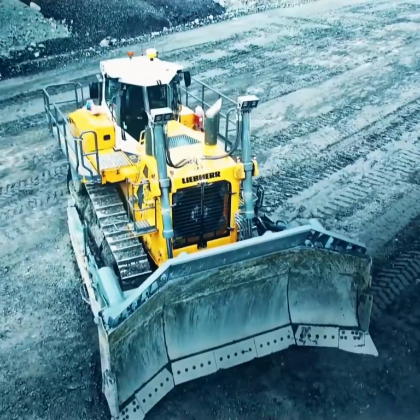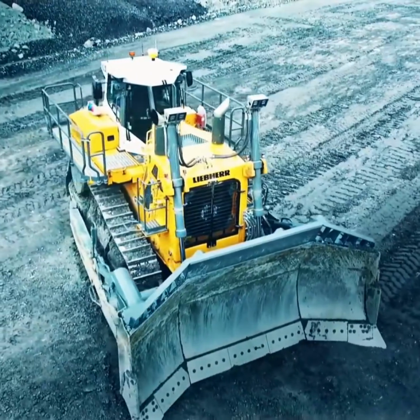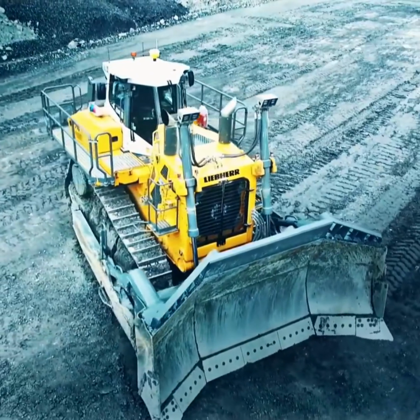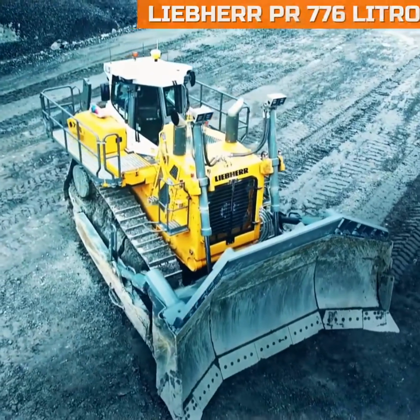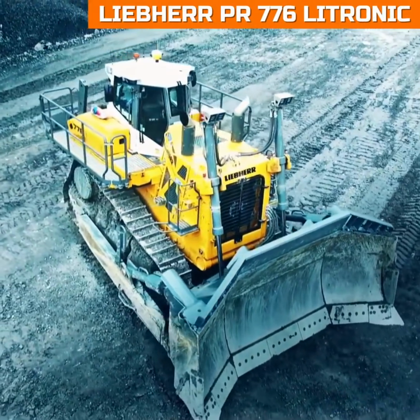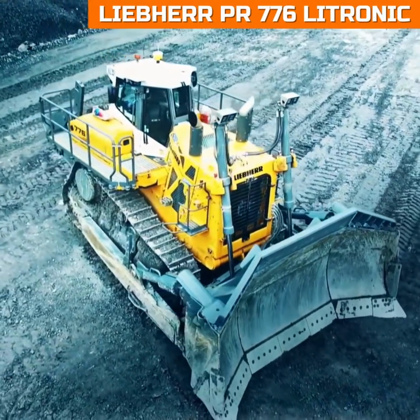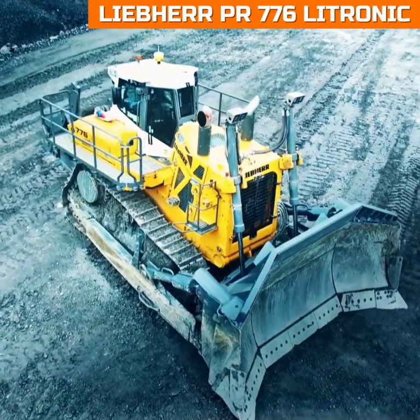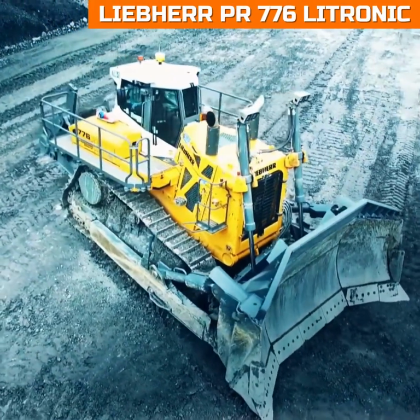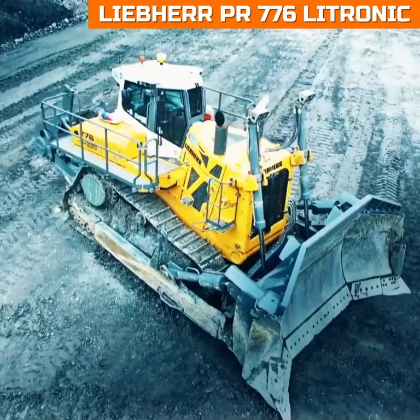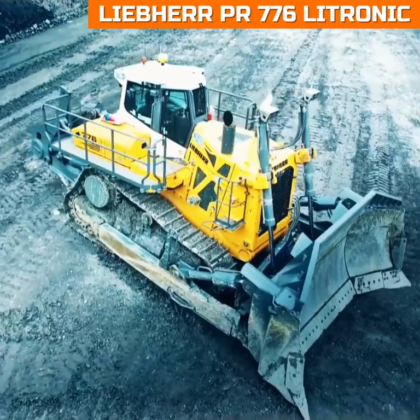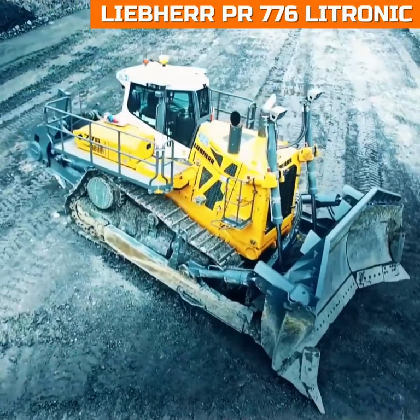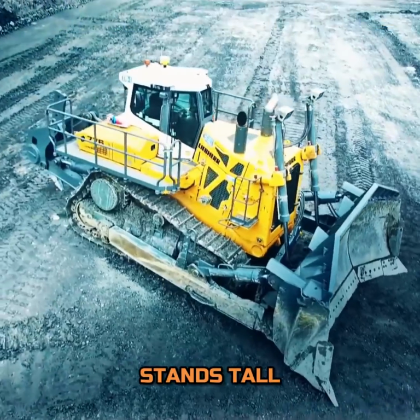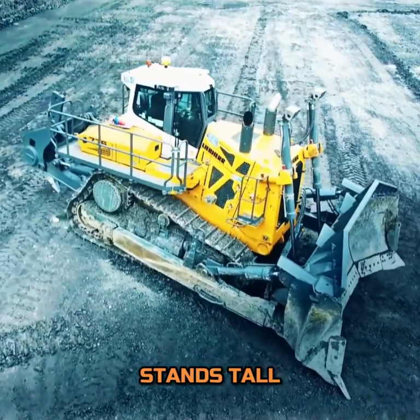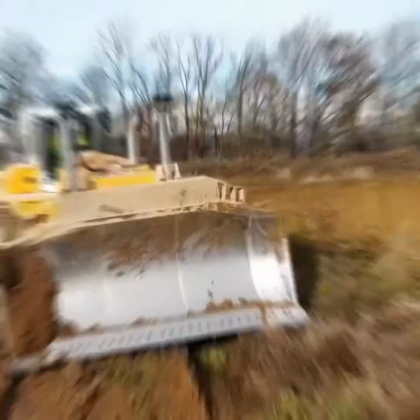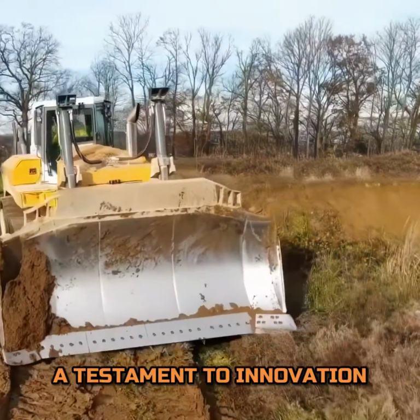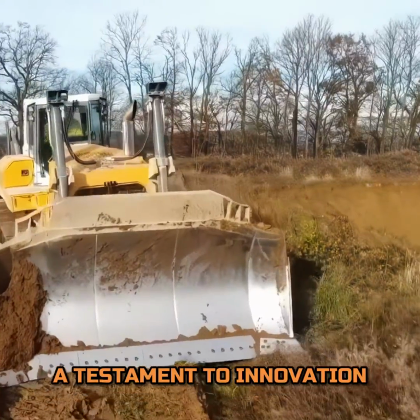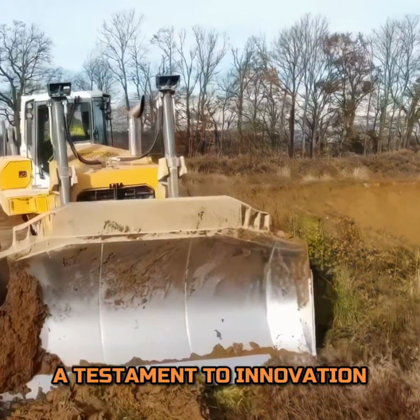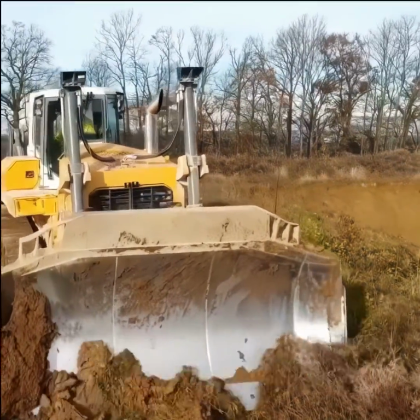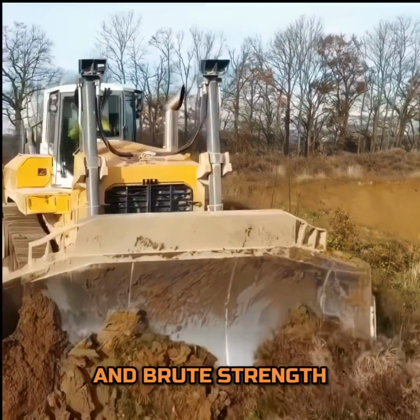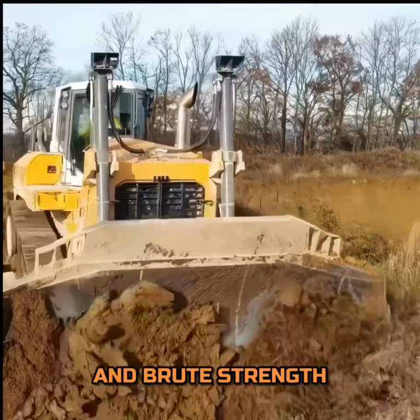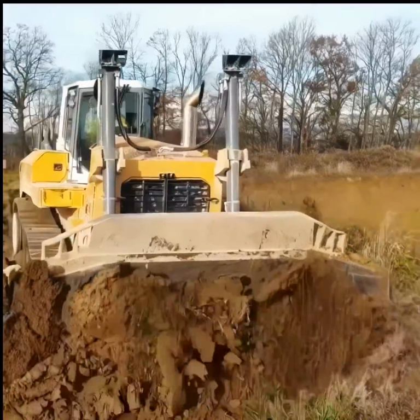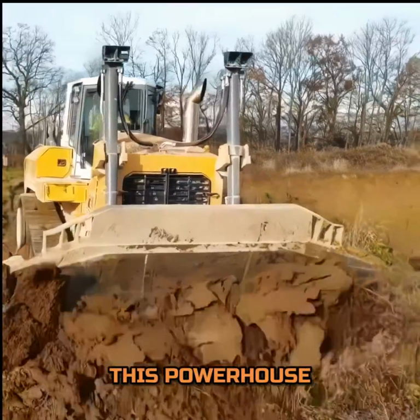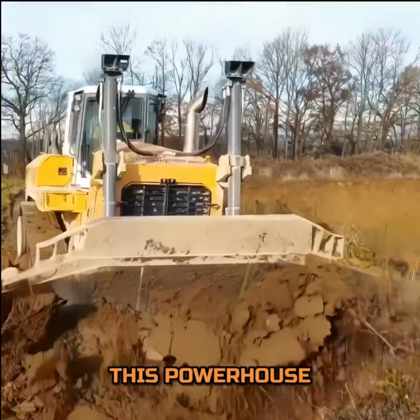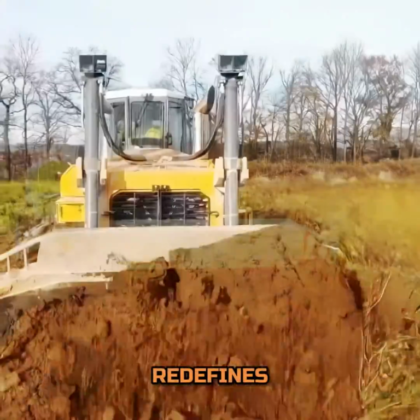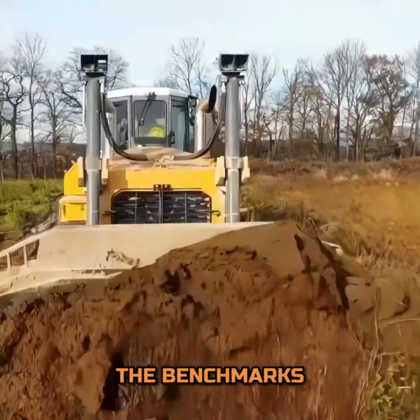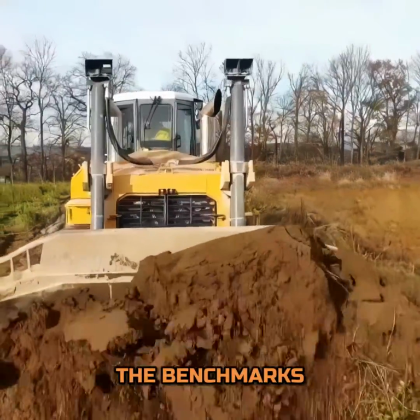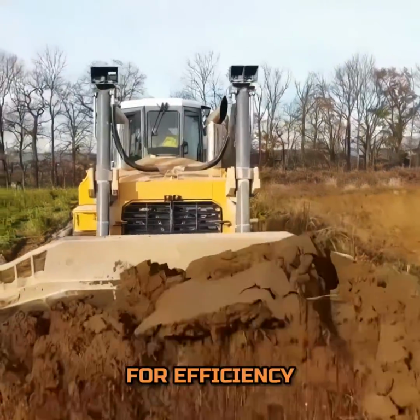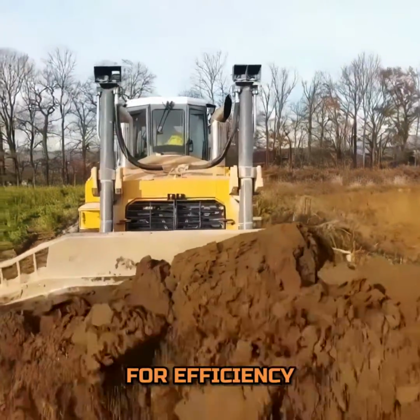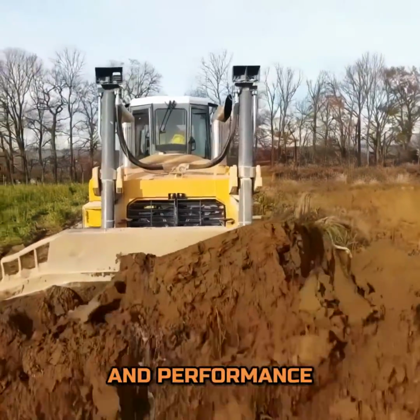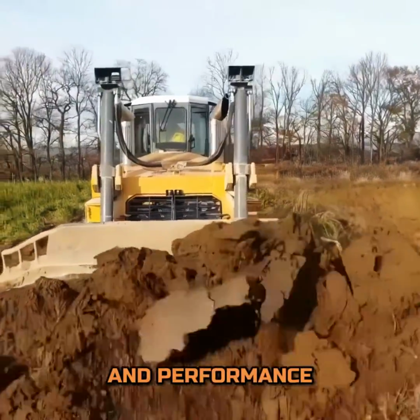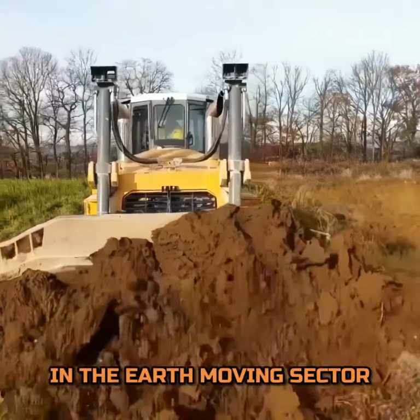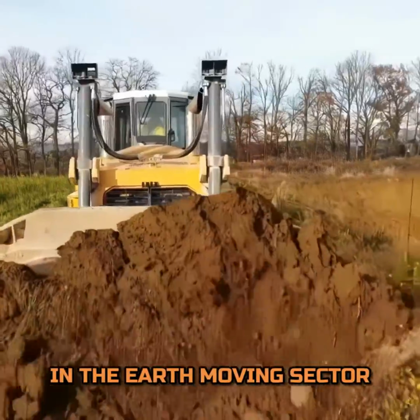In the world of heavy construction equipment, the Liebherr PR776 Litronic stands tall, a testament to innovation and brute strength. This powerhouse redefines the benchmarks for efficiency and performance in the earth-moving sector.